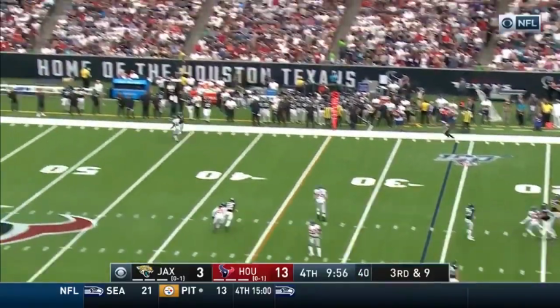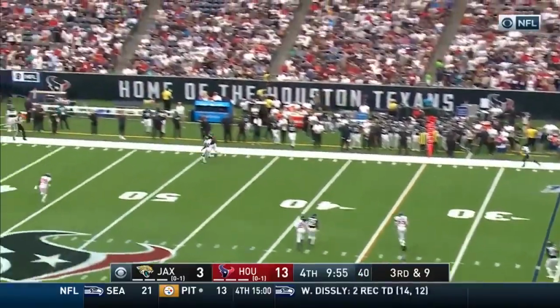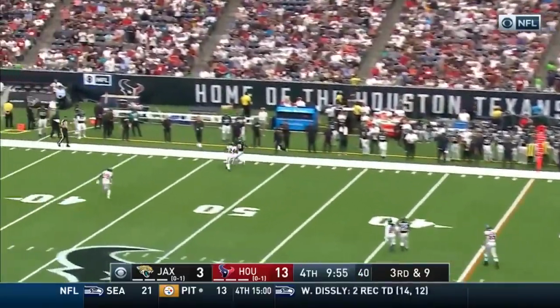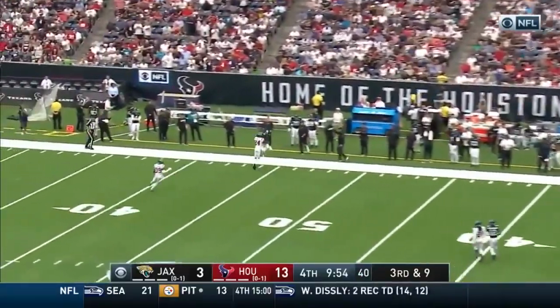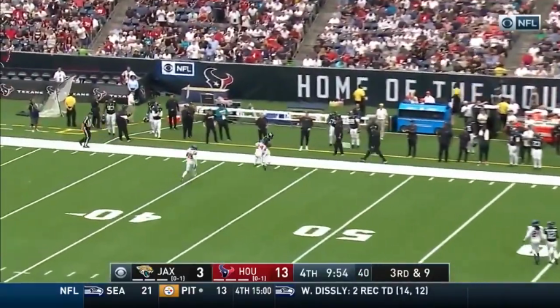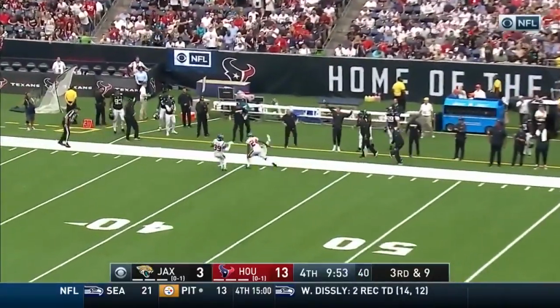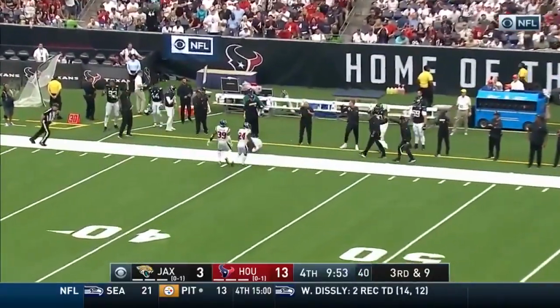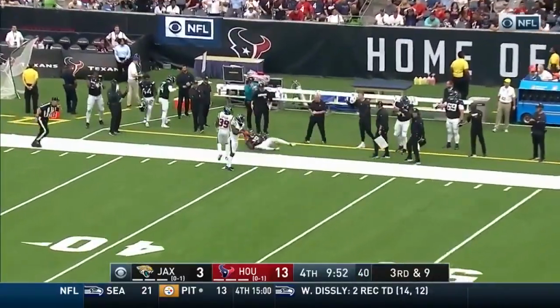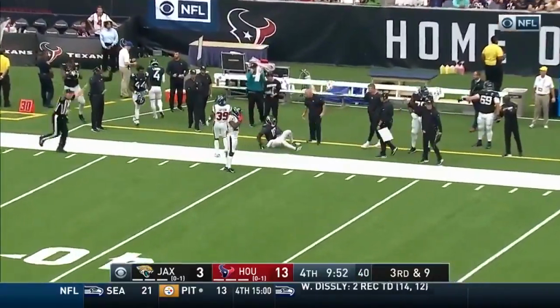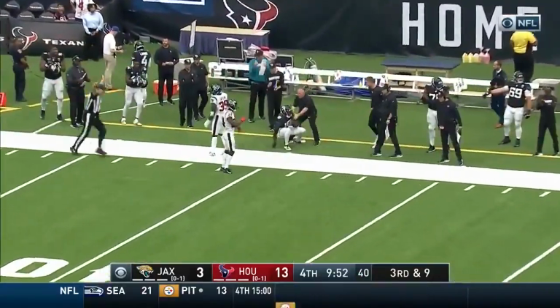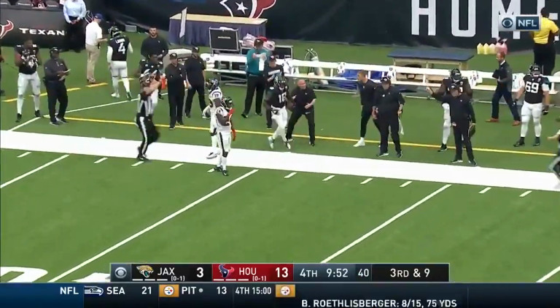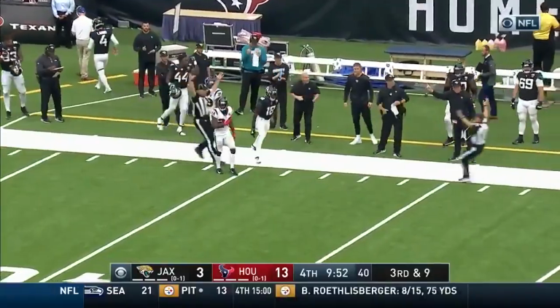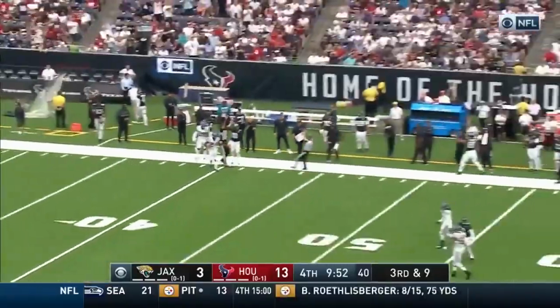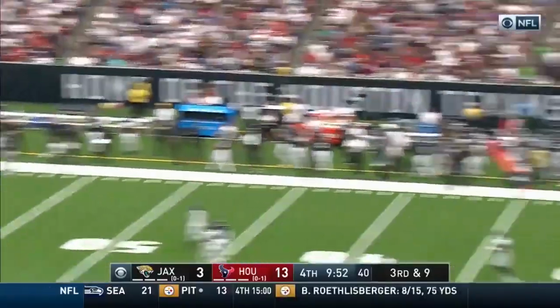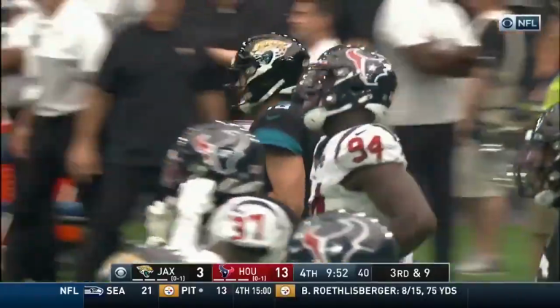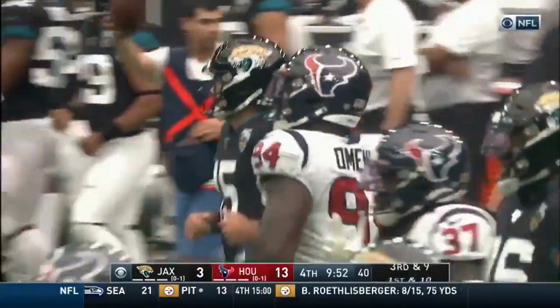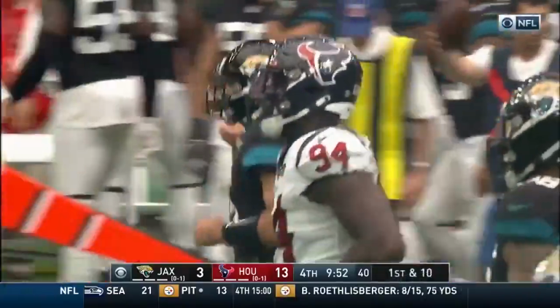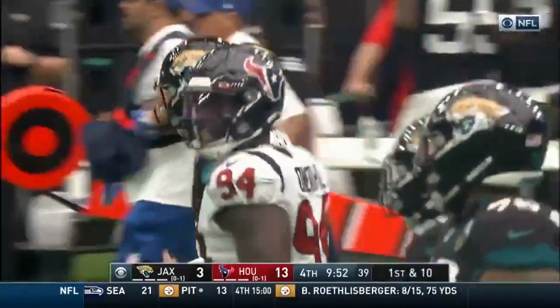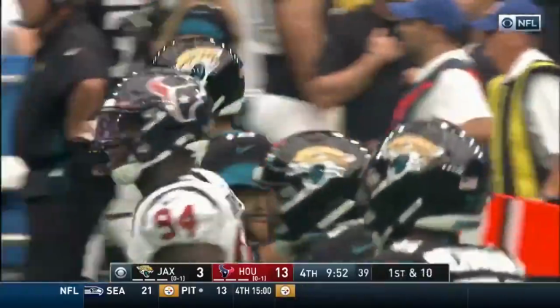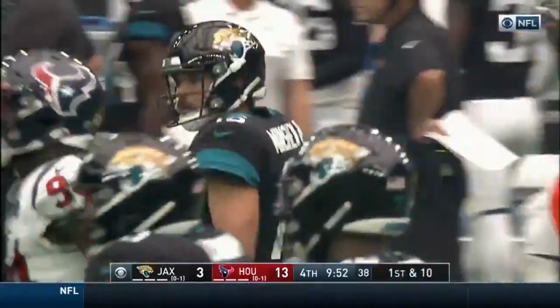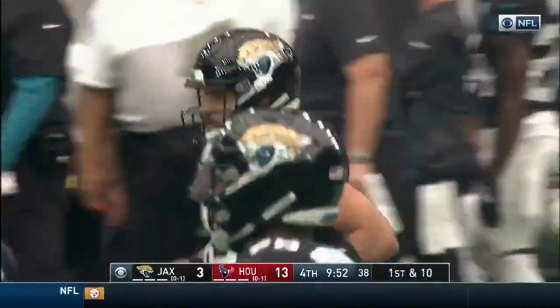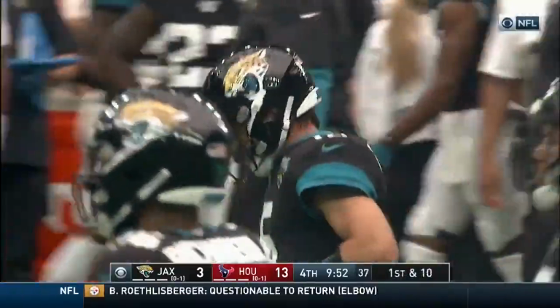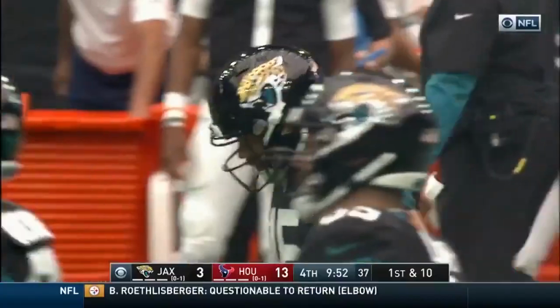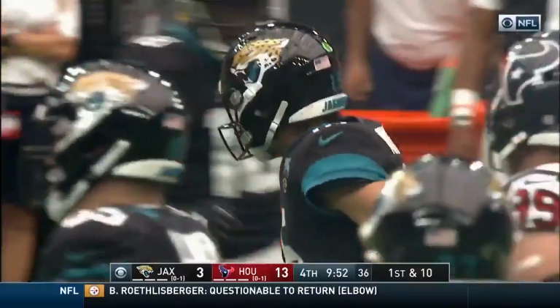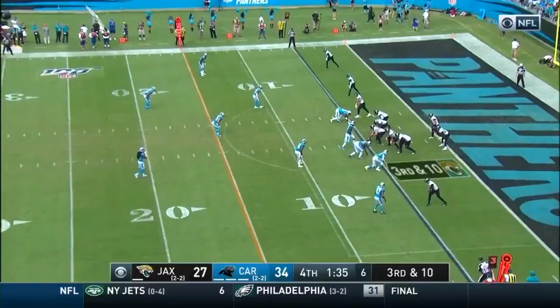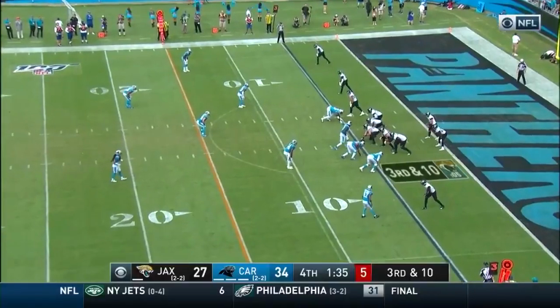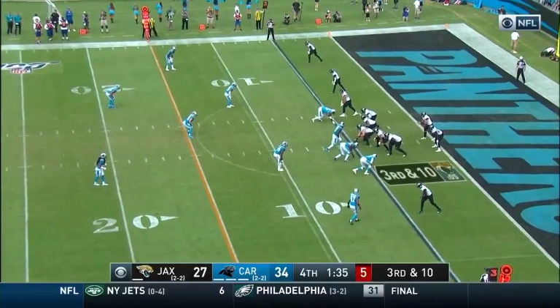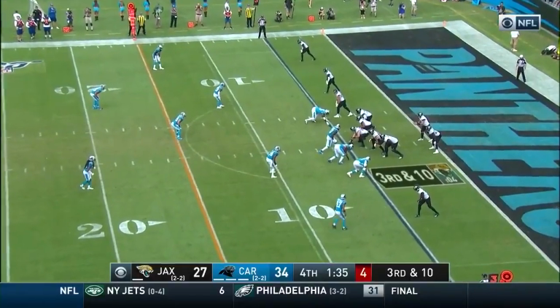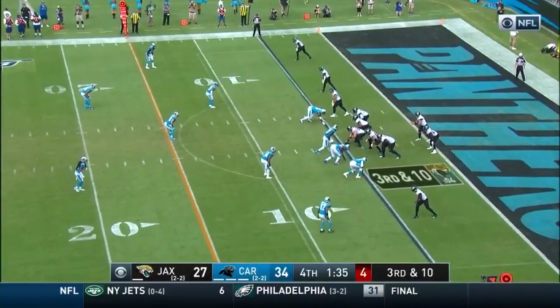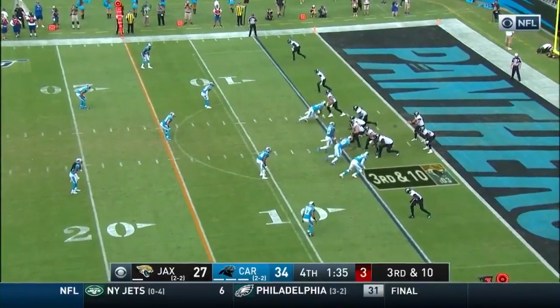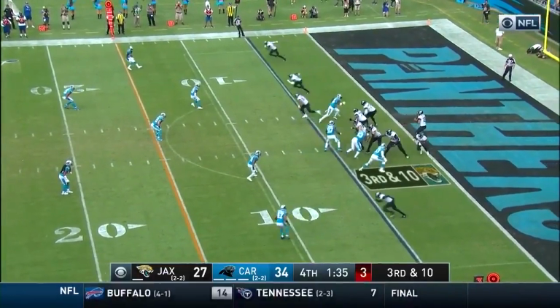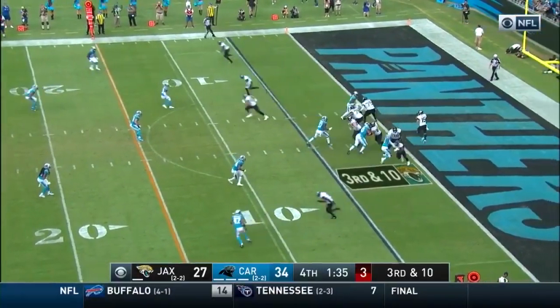Minshew down the sideline looking deep. Good adjustment and a catch. What a grab by Chris Conley — pushed him out of bounds. That's what he thought he had. Conley stays. Look at the depth of Kuechly right there in the middle of the field.